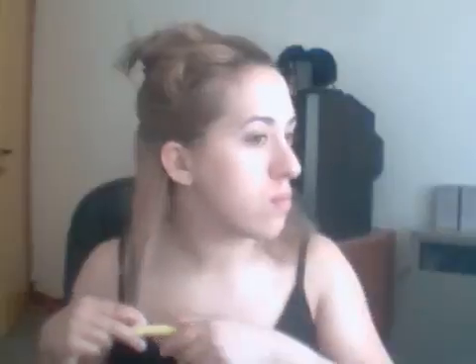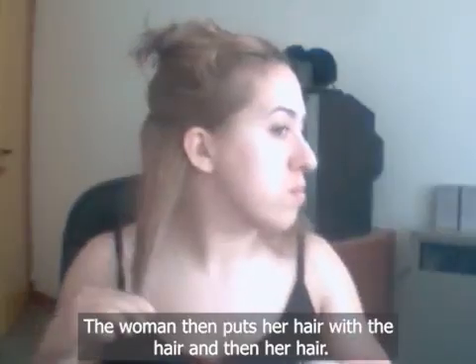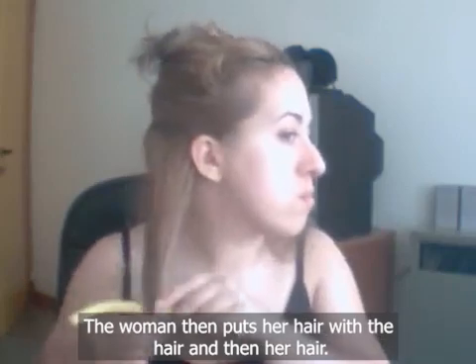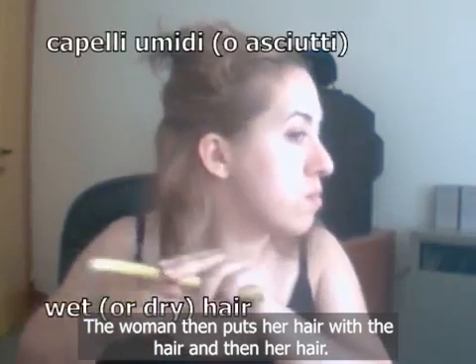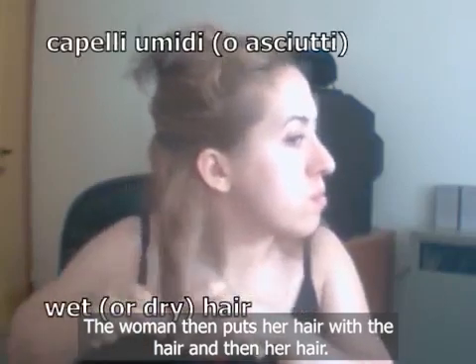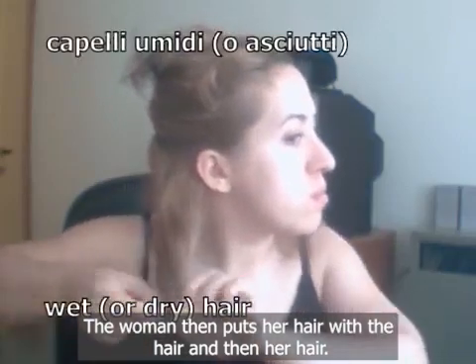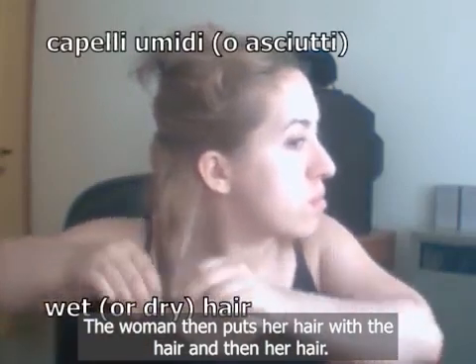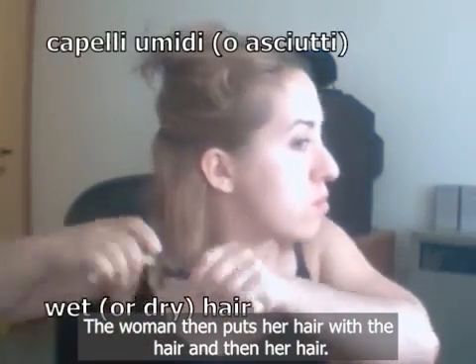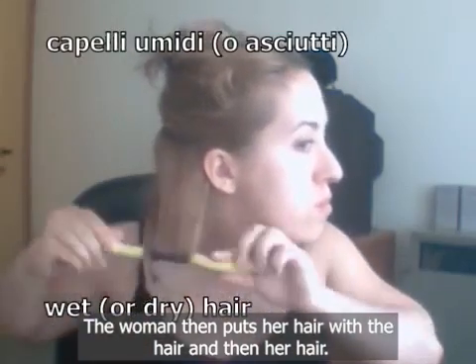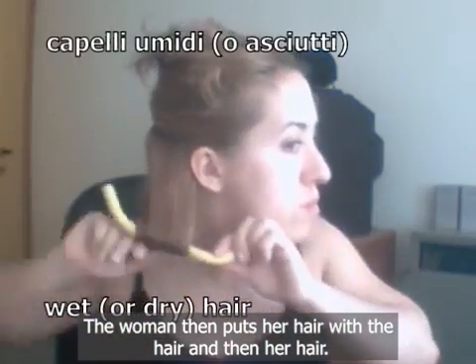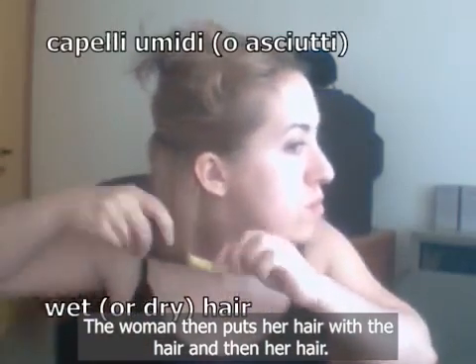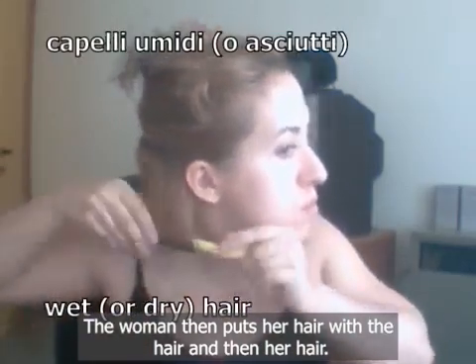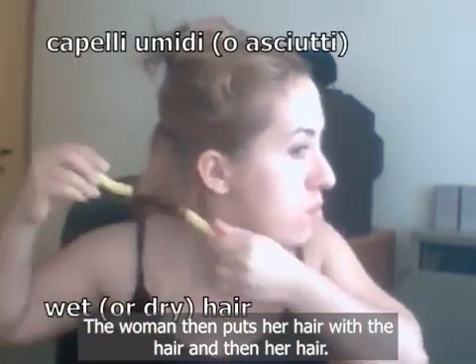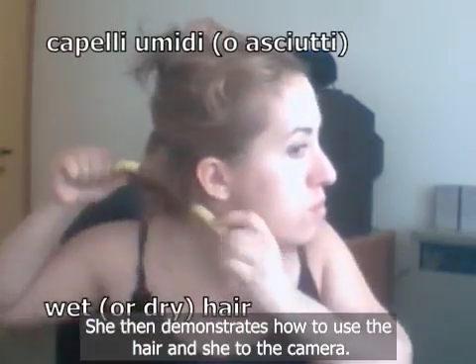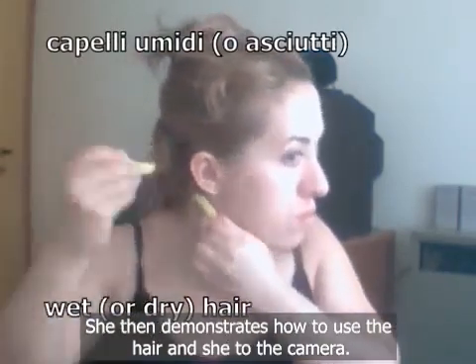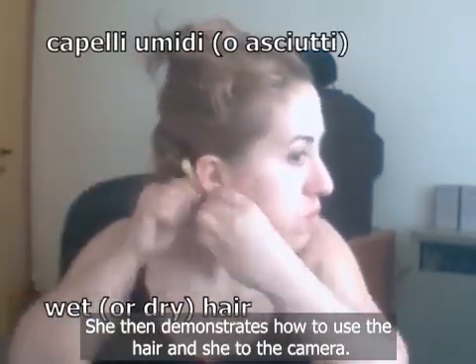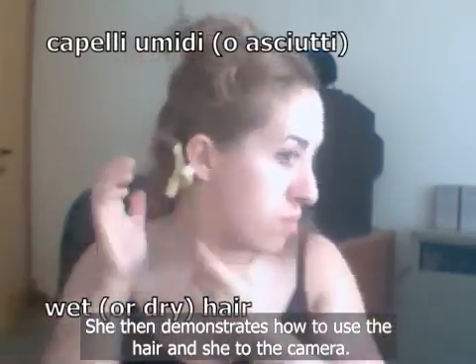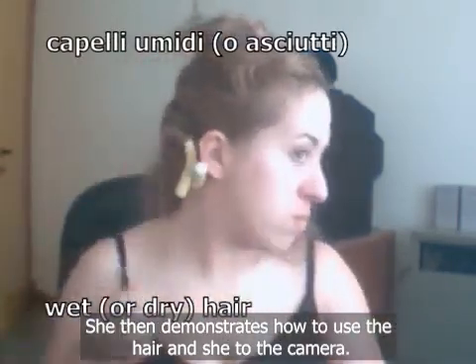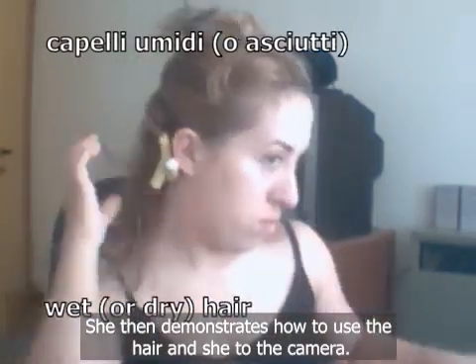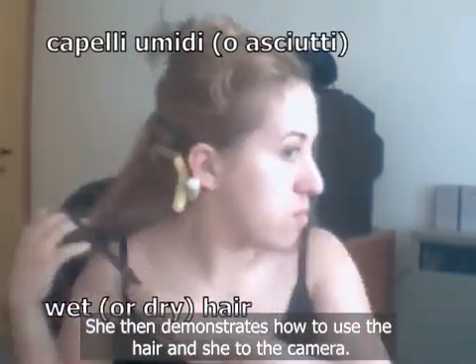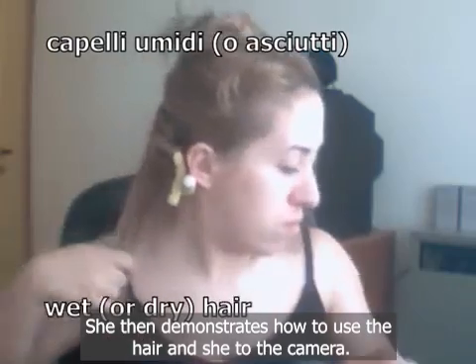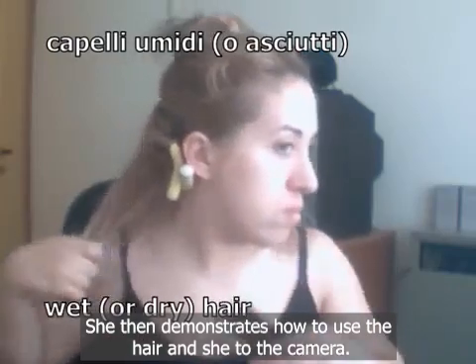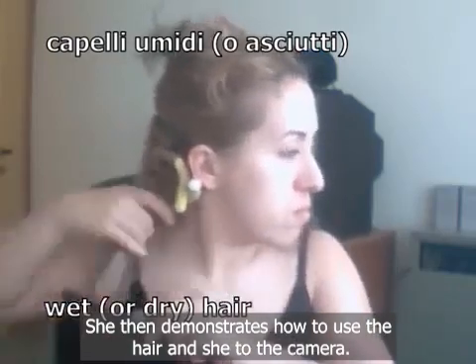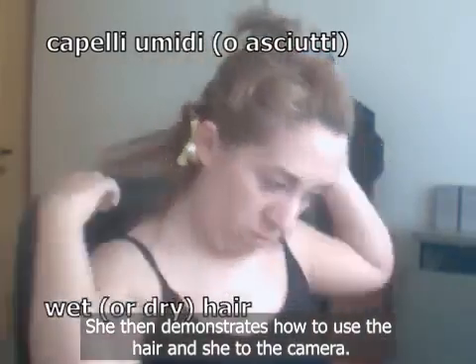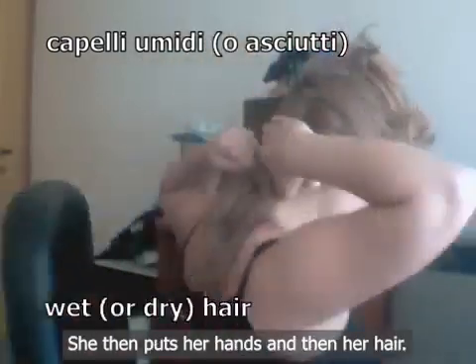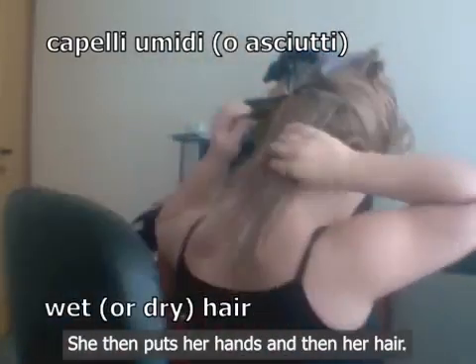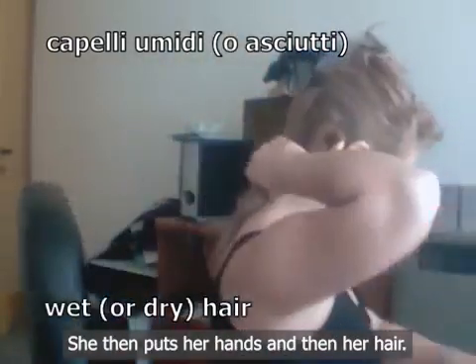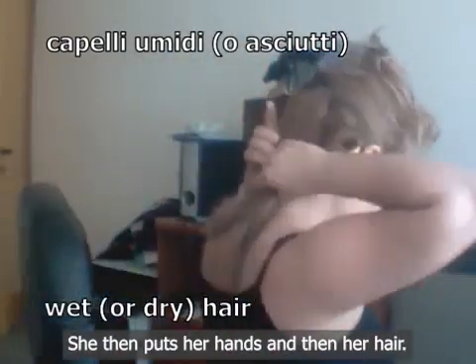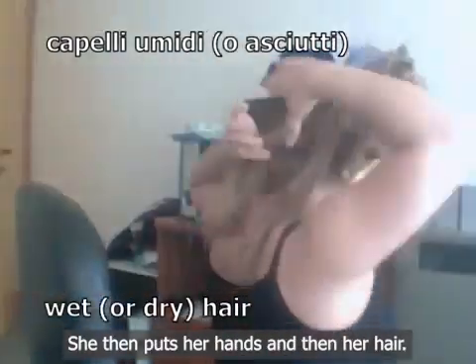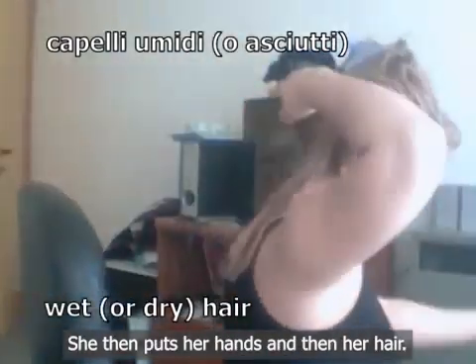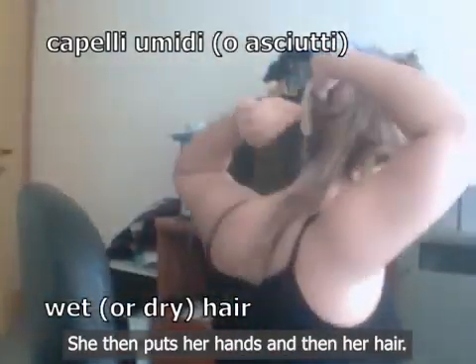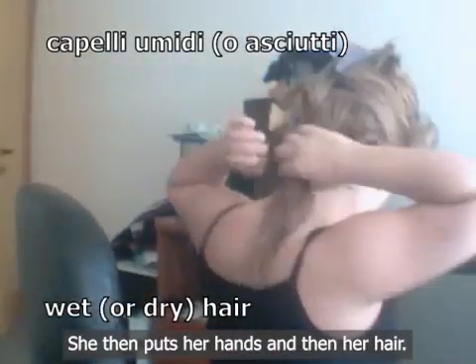The woman puts her hair and demonstrates how to use the hair tool, showing it to the camera. She then puts her hands and then her hair.